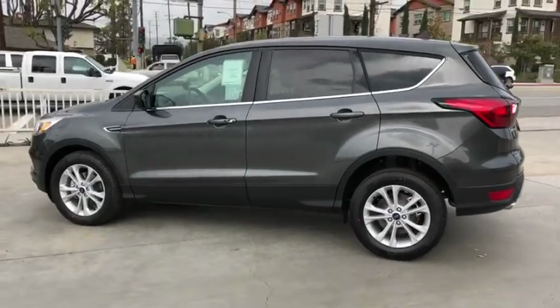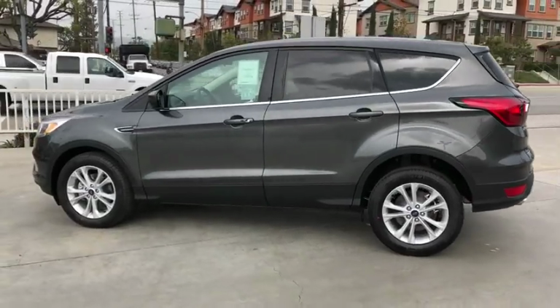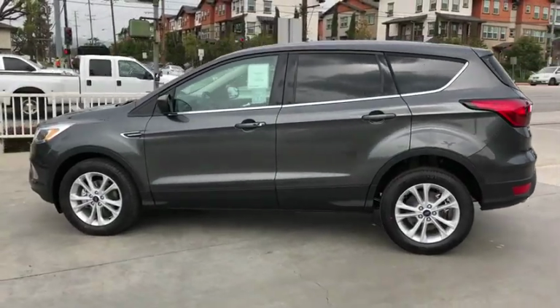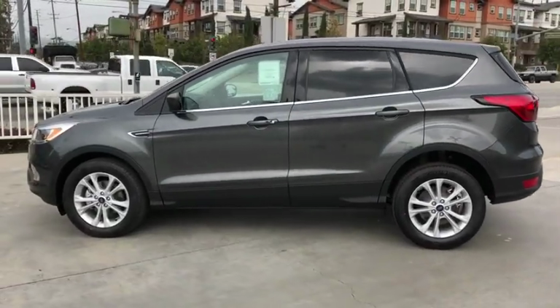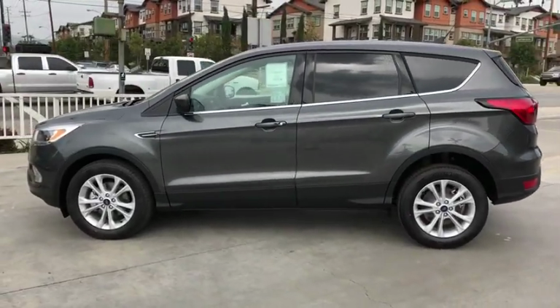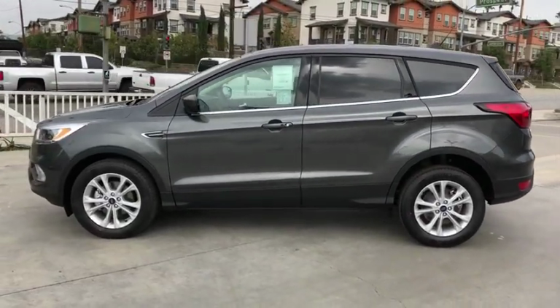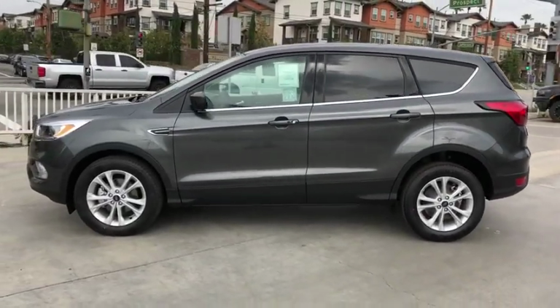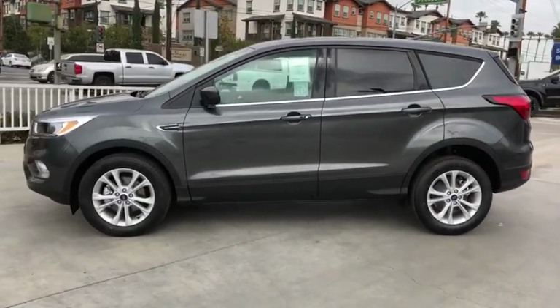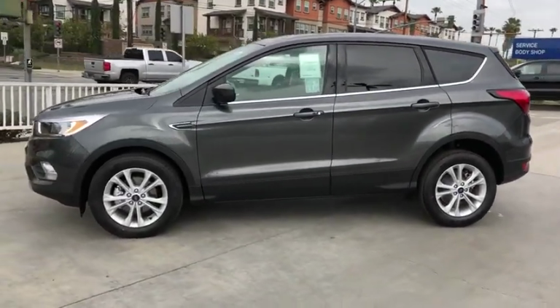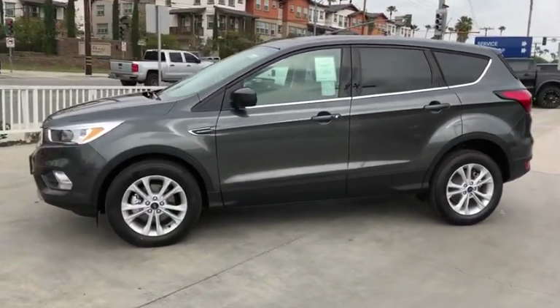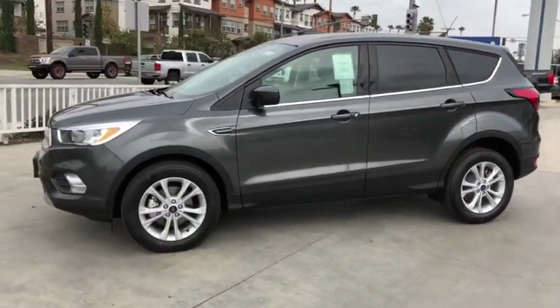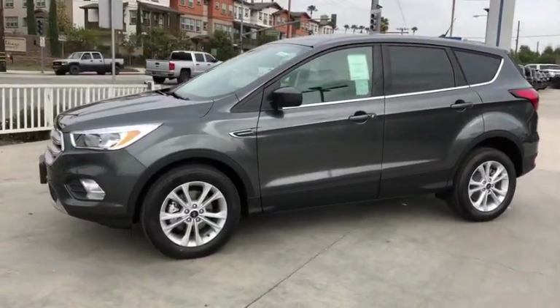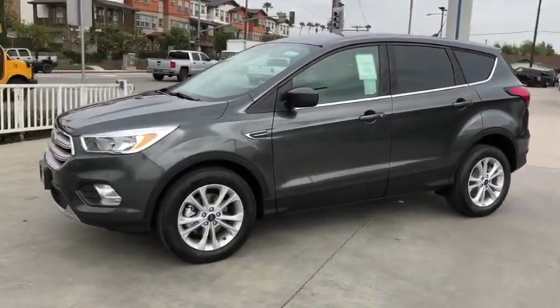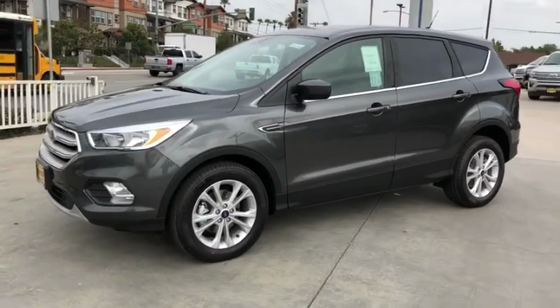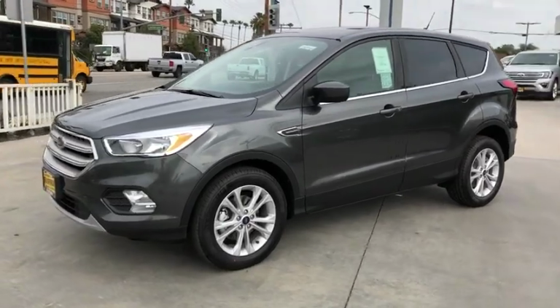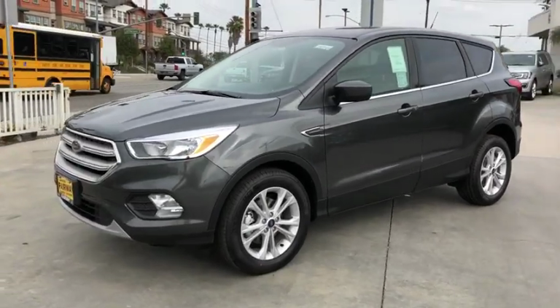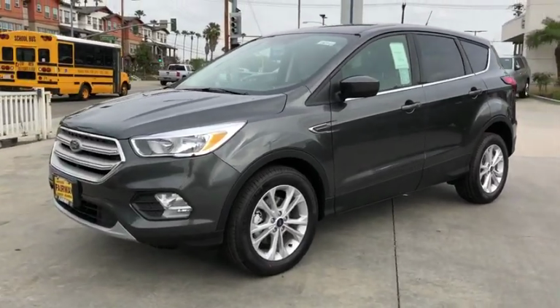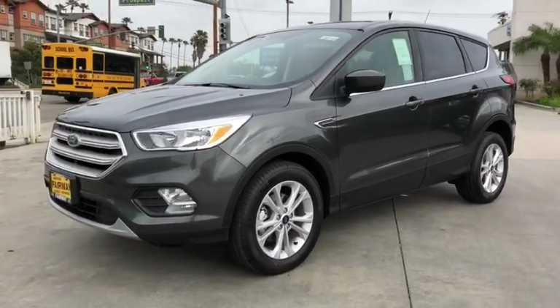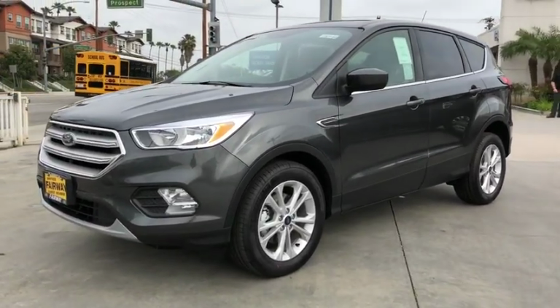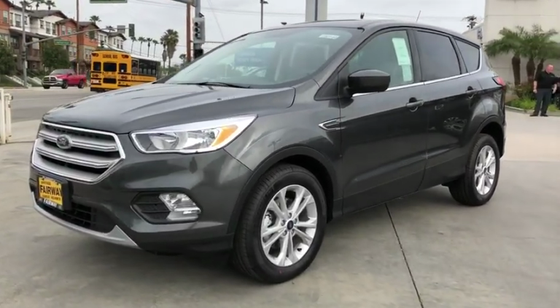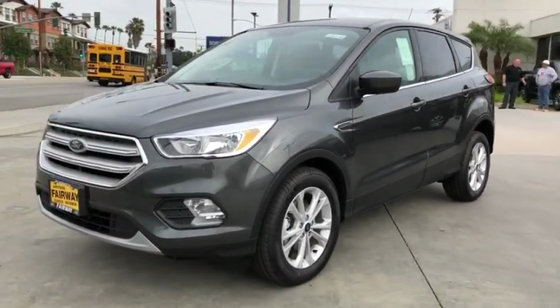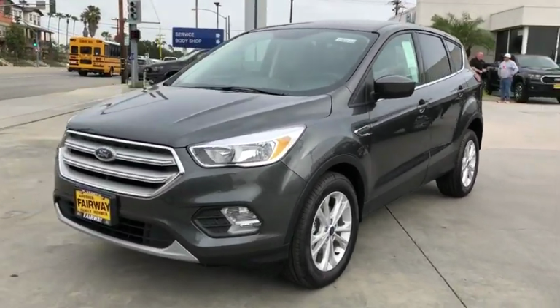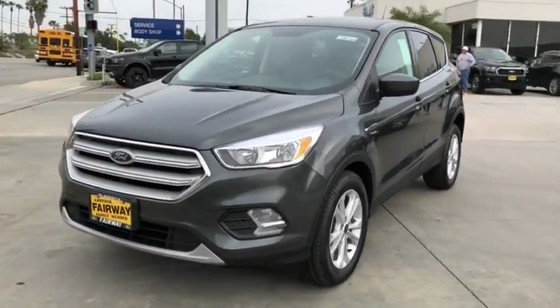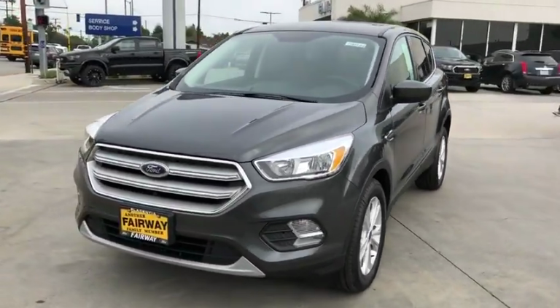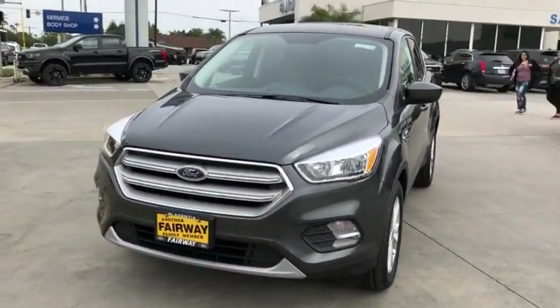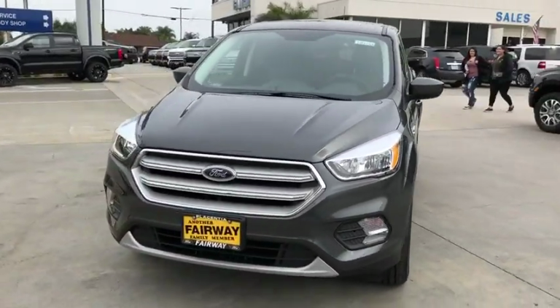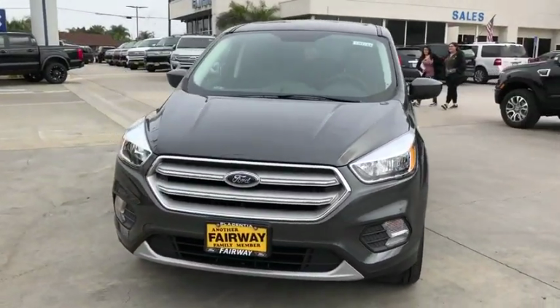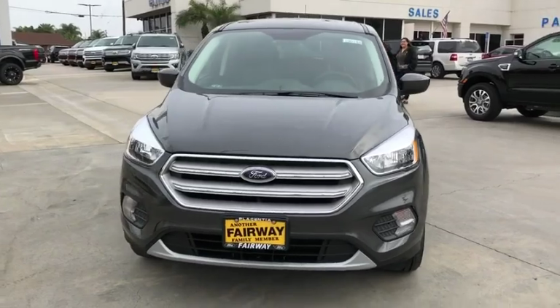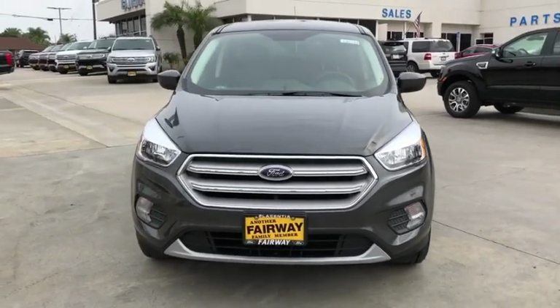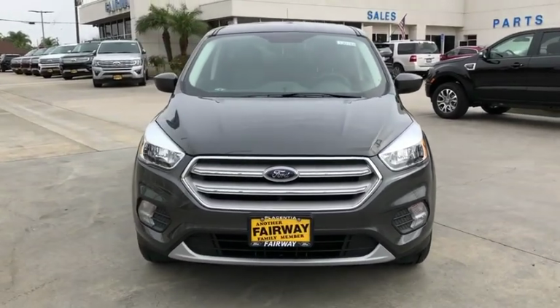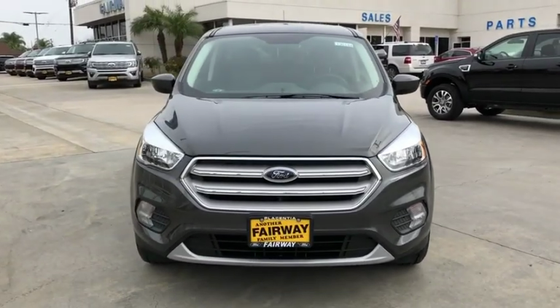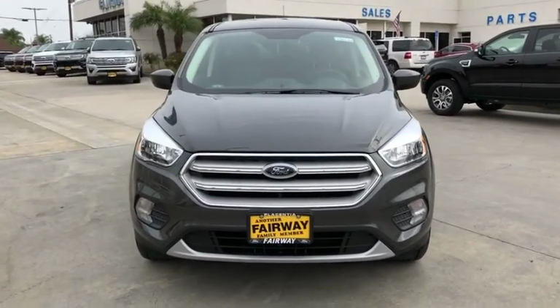Aluminum wheels, floor mats, keyless start, four-wheel disc brakes, cruise control, rear defrost, AM FM stereo radio, front-wheel drive, climate control. Come take a test drive today.